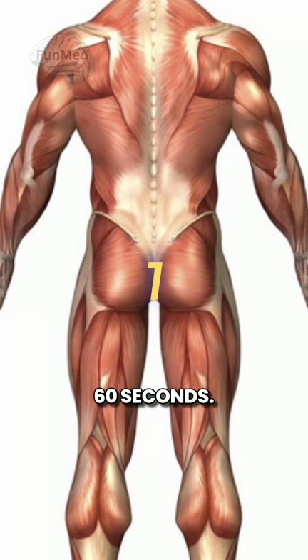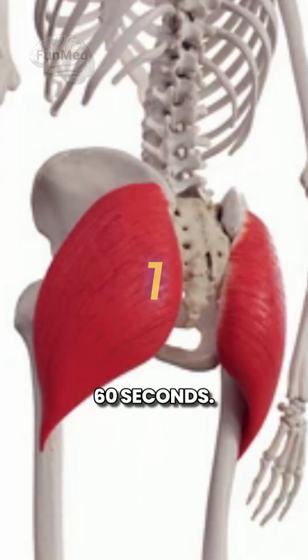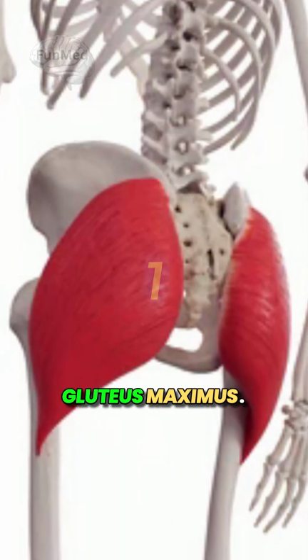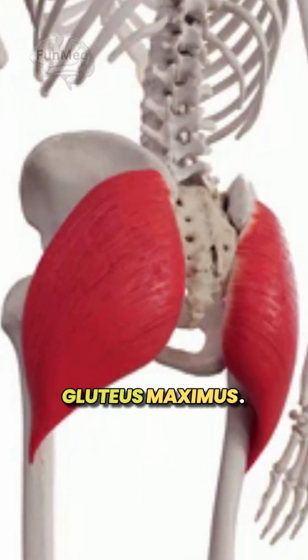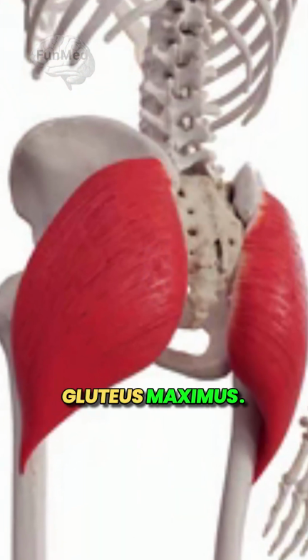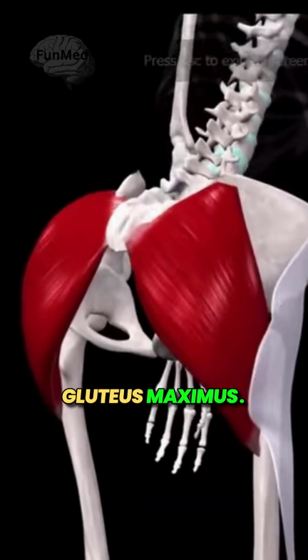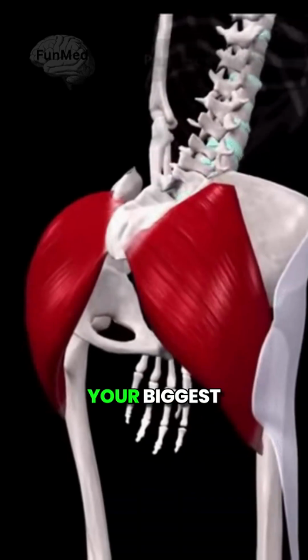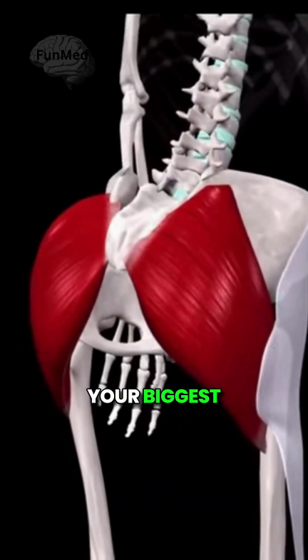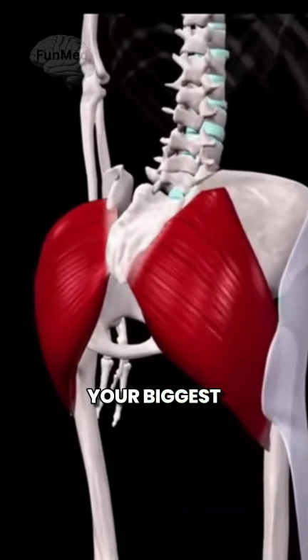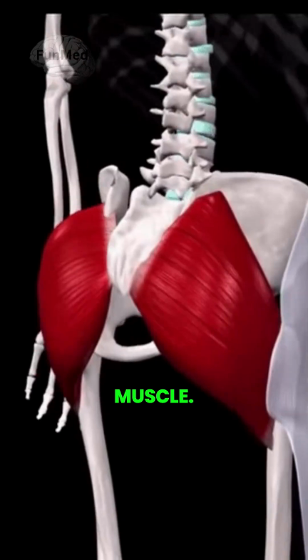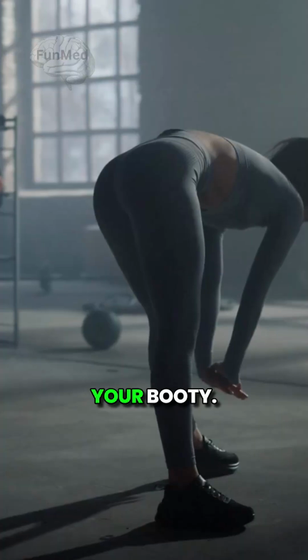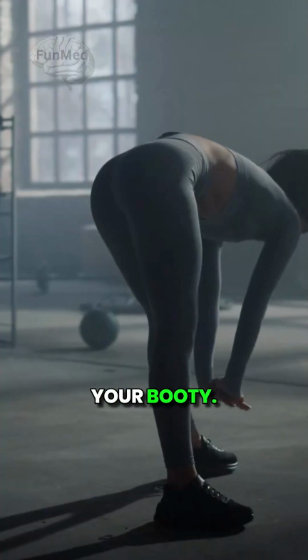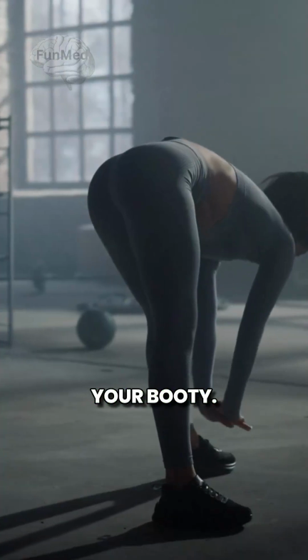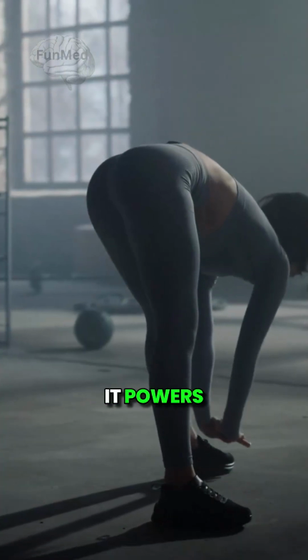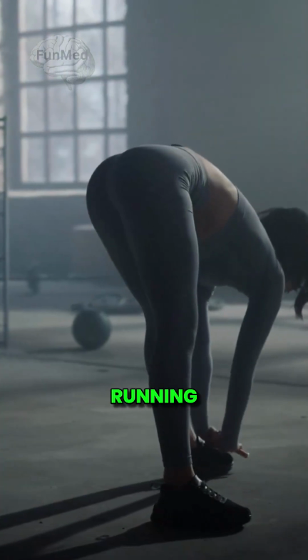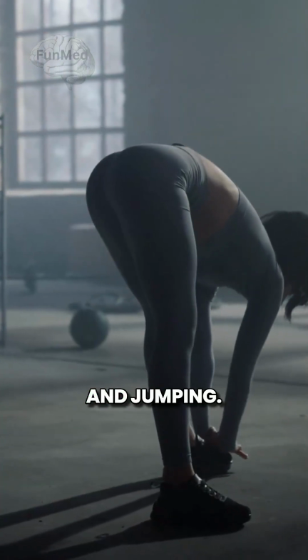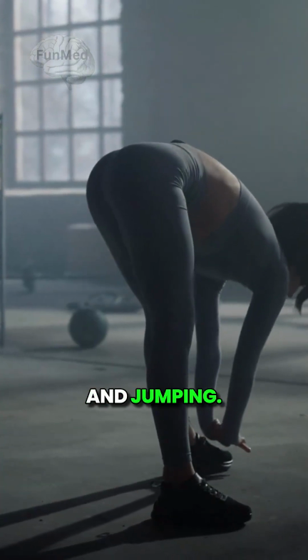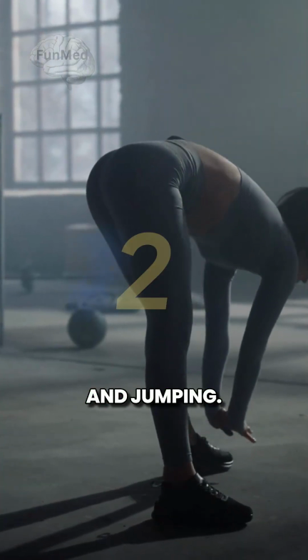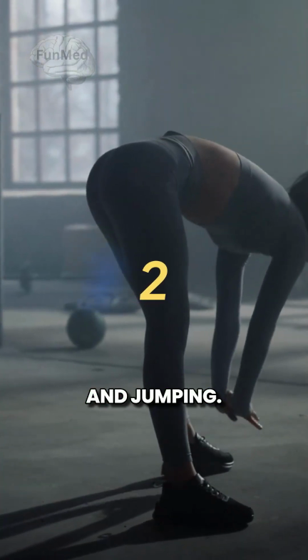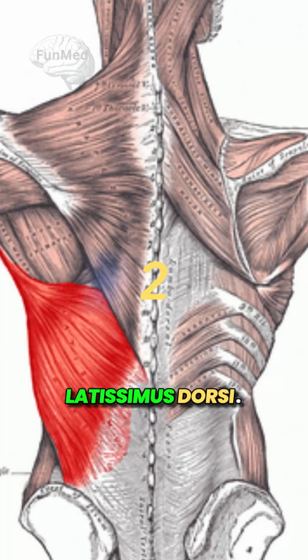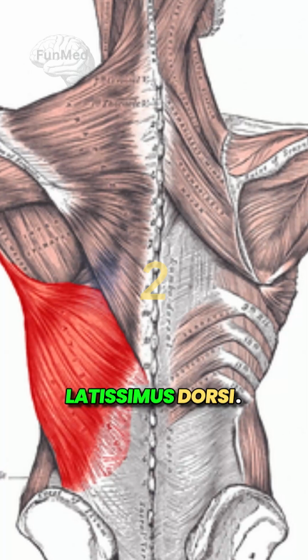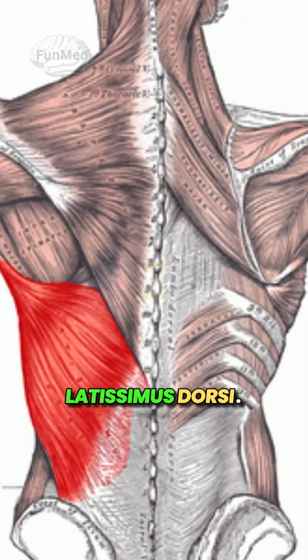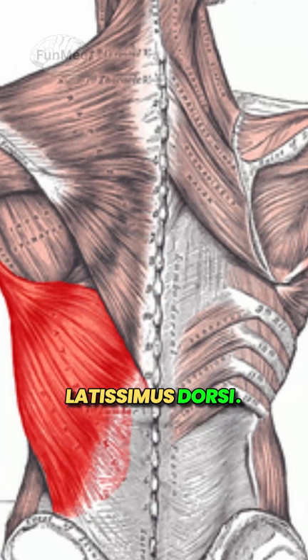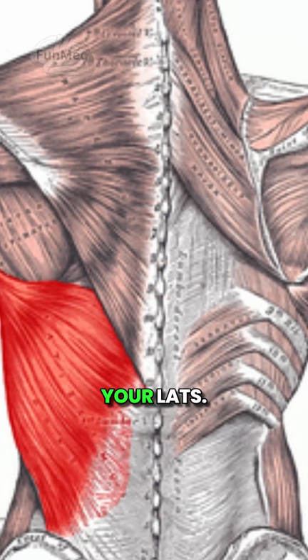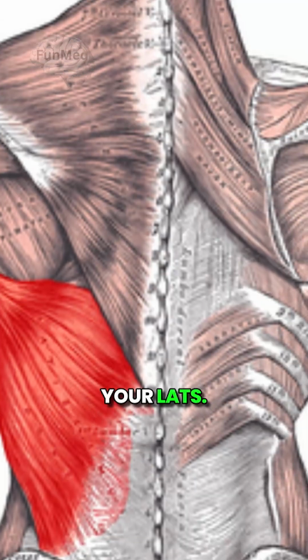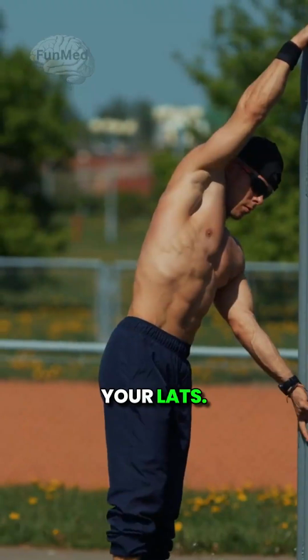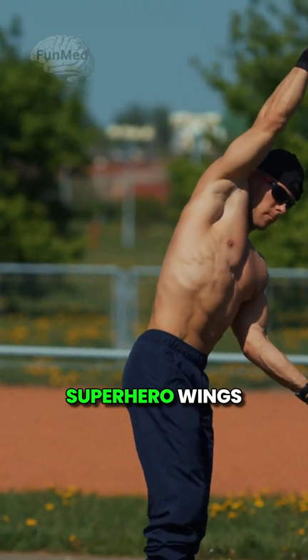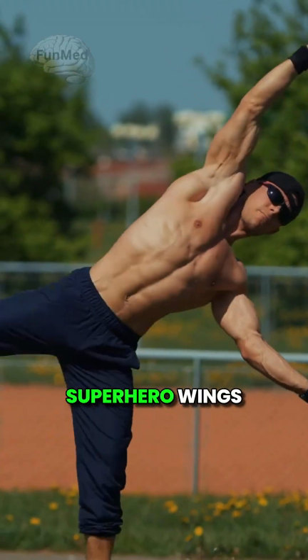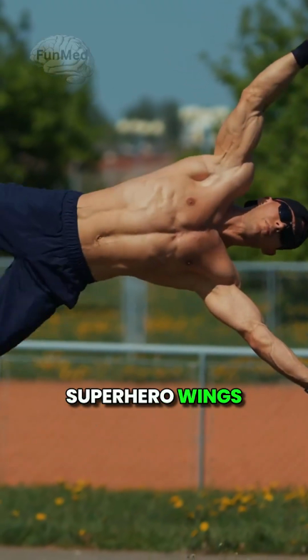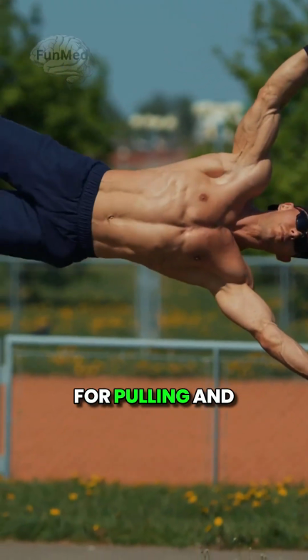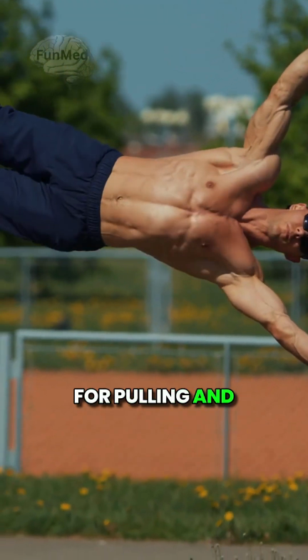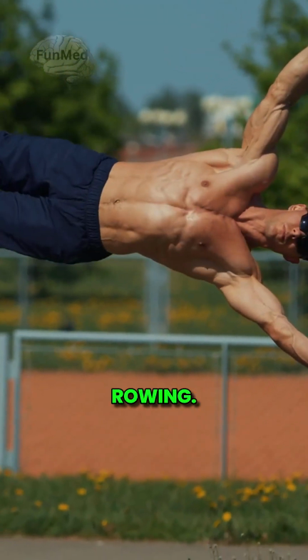1. Gluteus maximus — your biggest muscle, your booty. It powers running and jumping. 2. Latissimus dorsi — your lats, superhero wings for pulling and rowing.